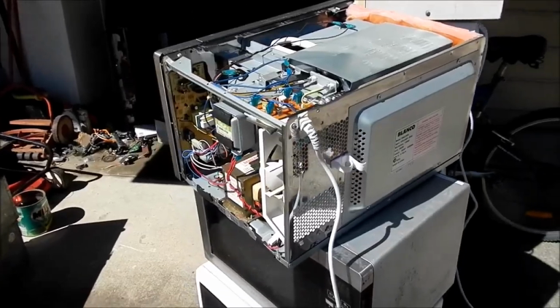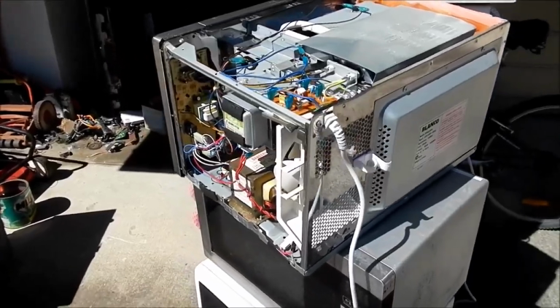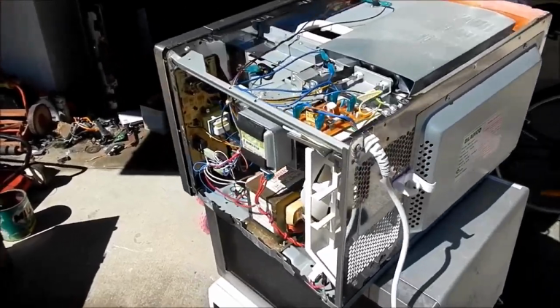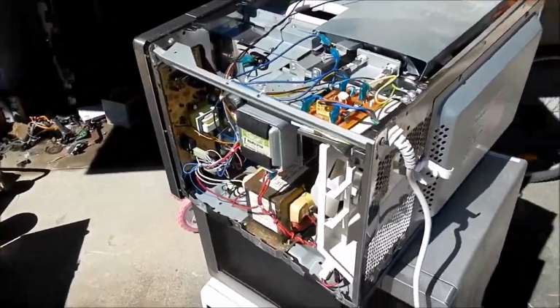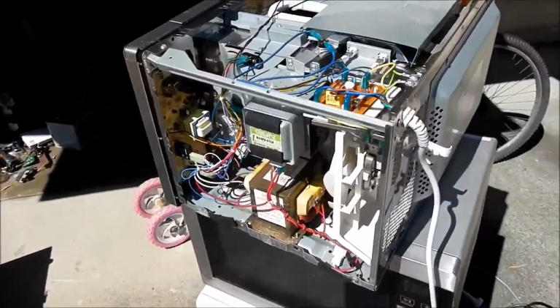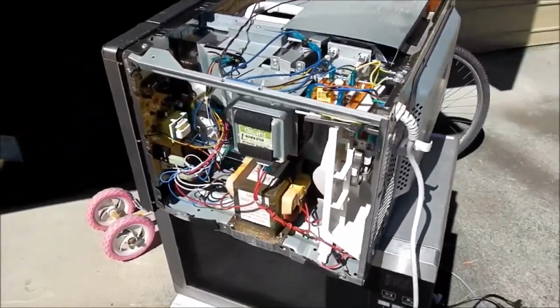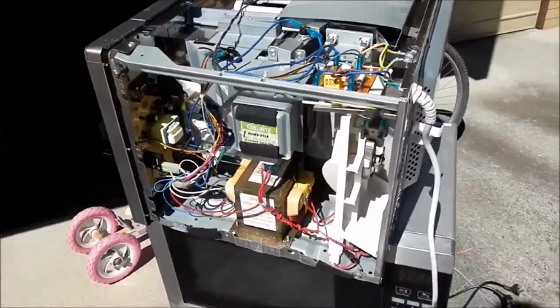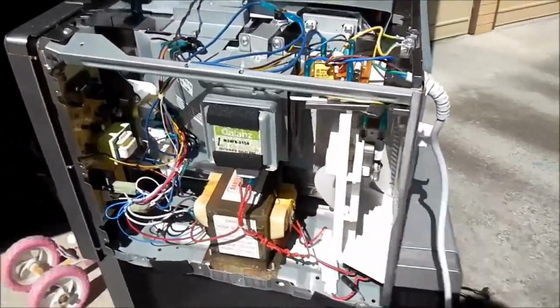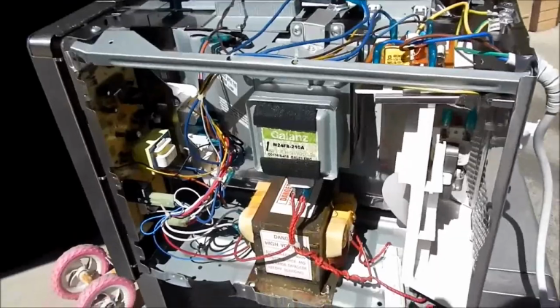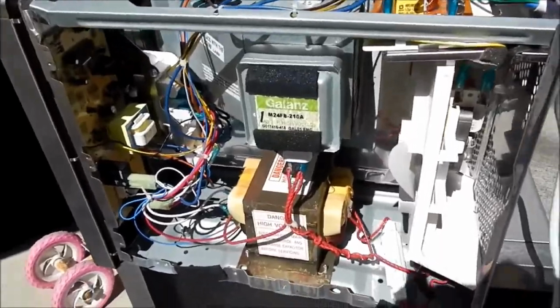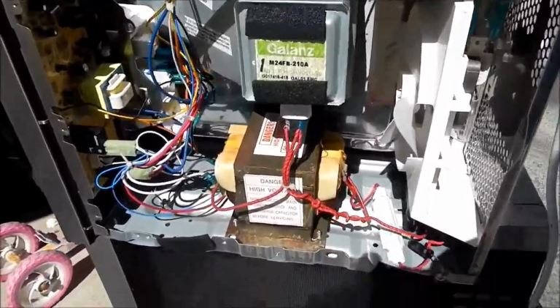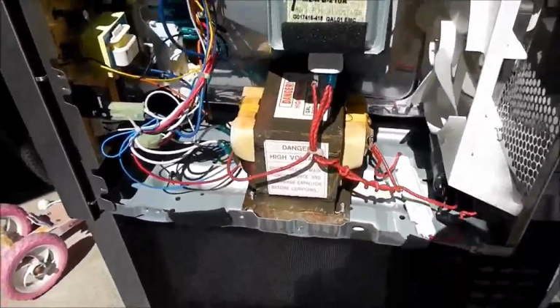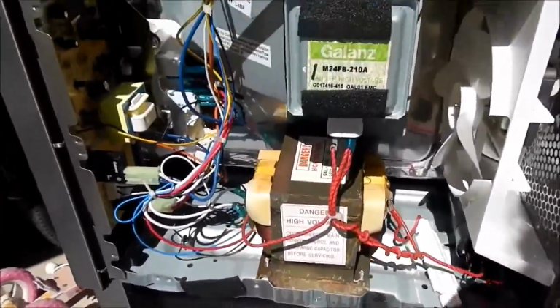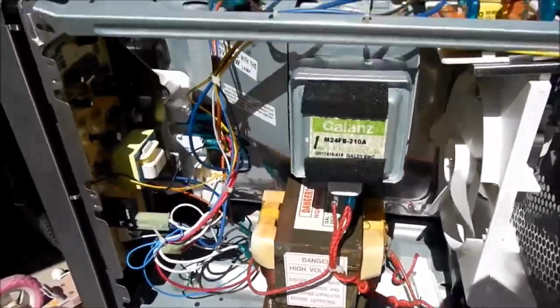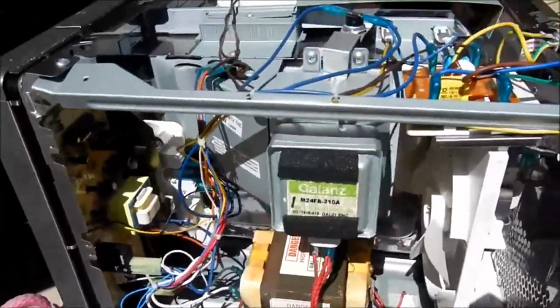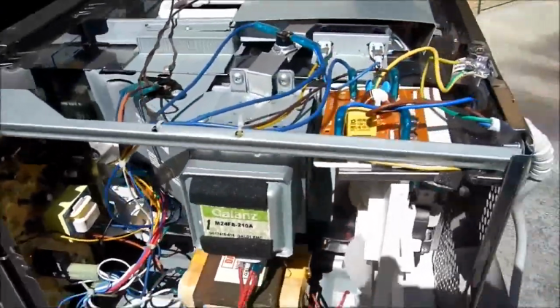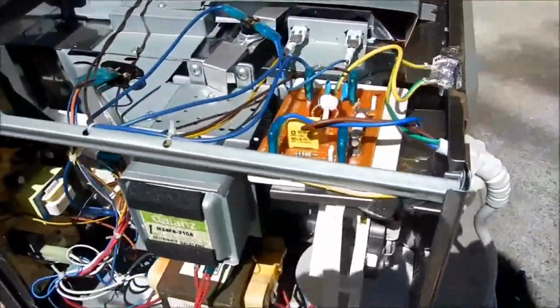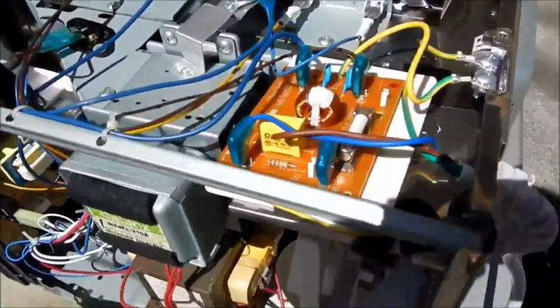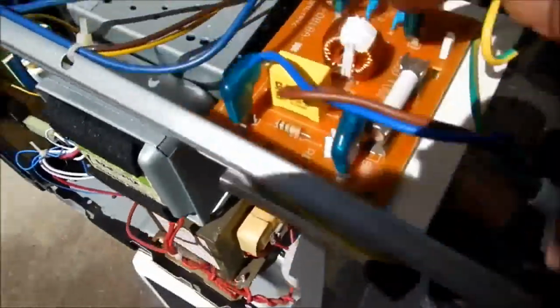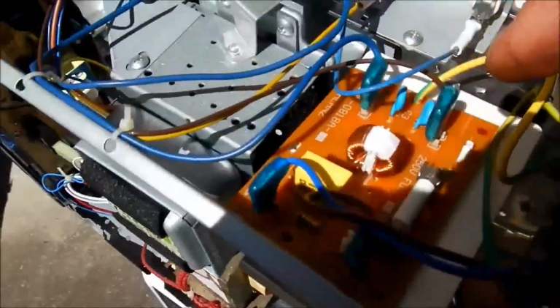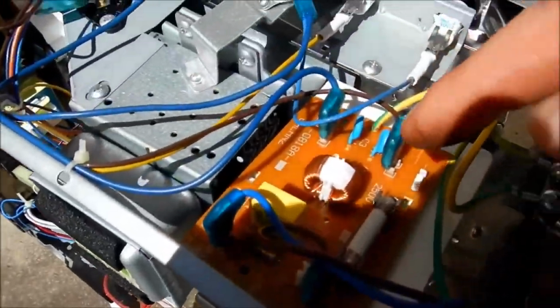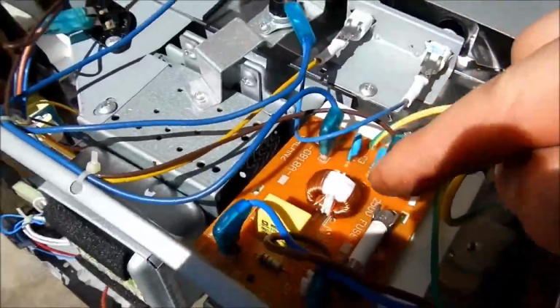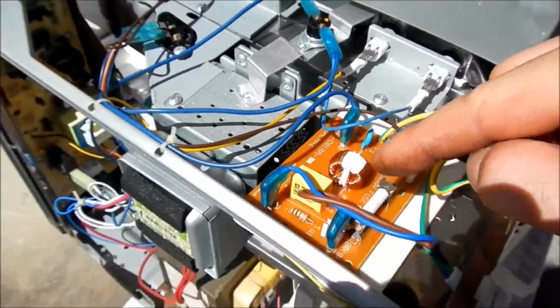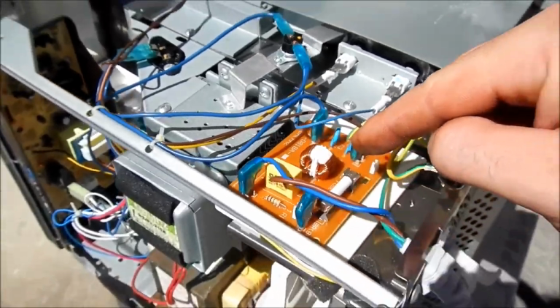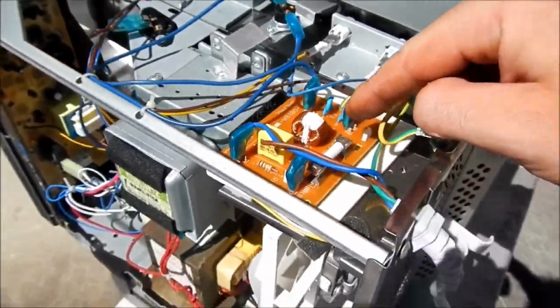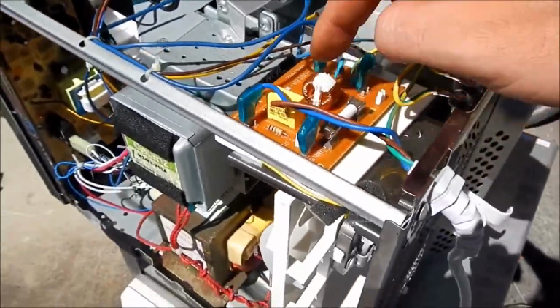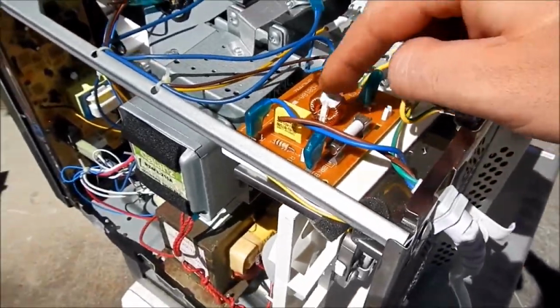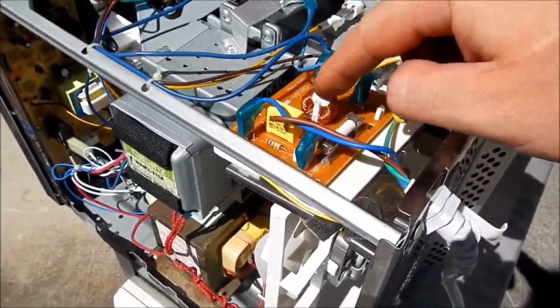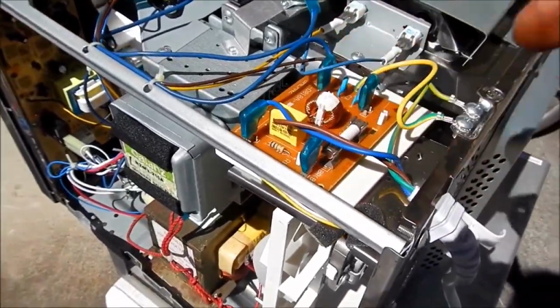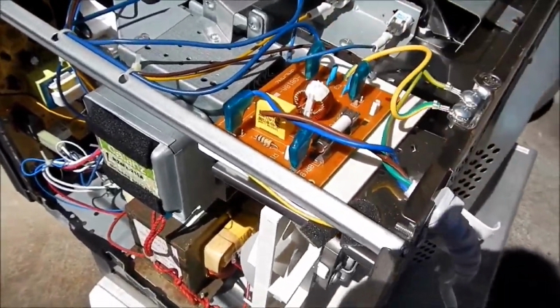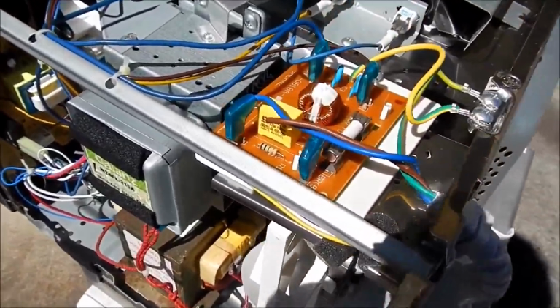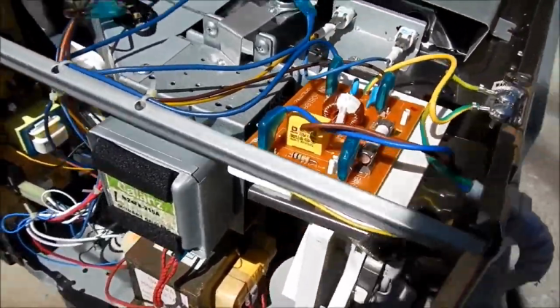Microwave number 1 - I have the top cover off and it's hardly been used. Everything's very clean in there. There's a power input board, and this little inductor here is a really good one for jewel thieves and stuff.